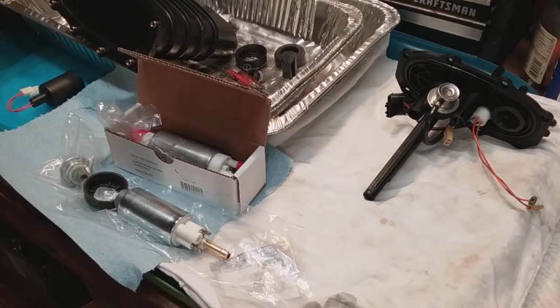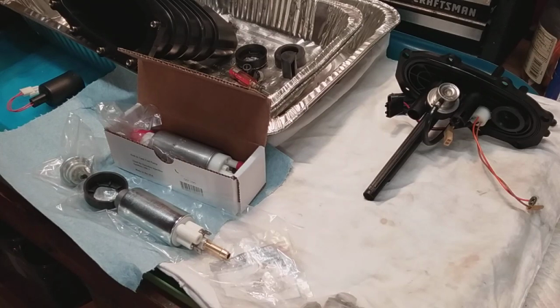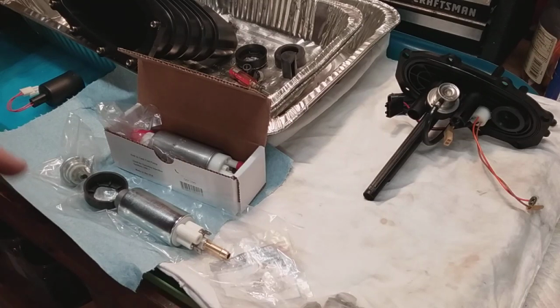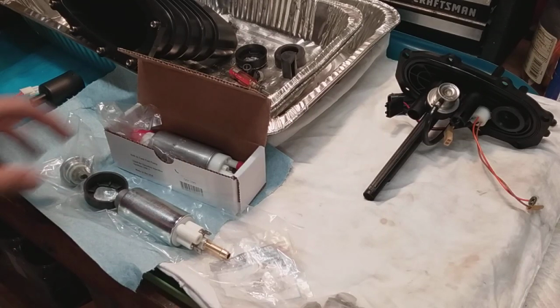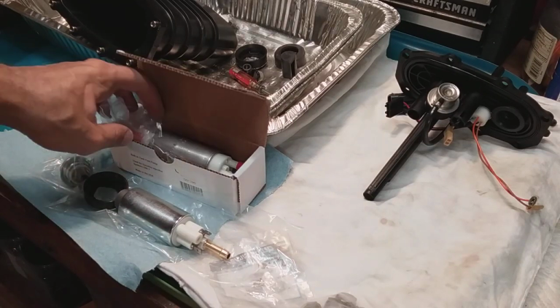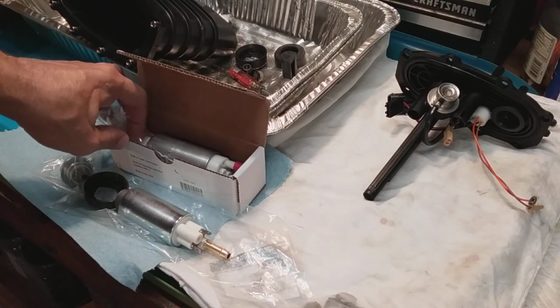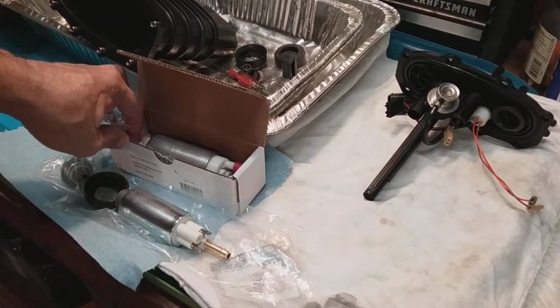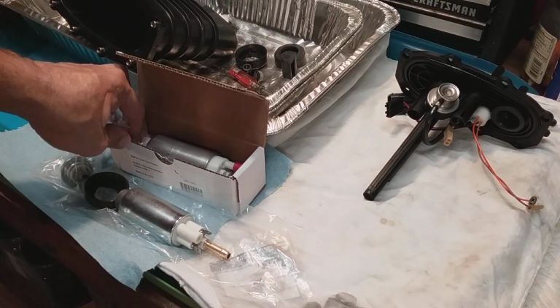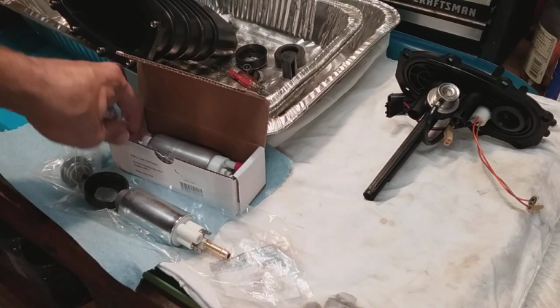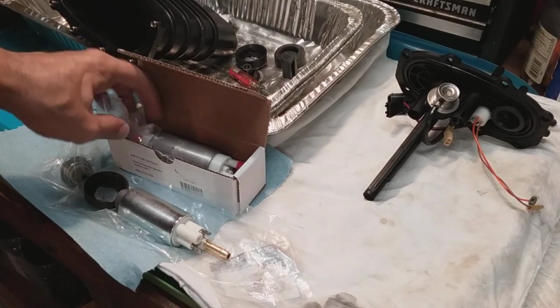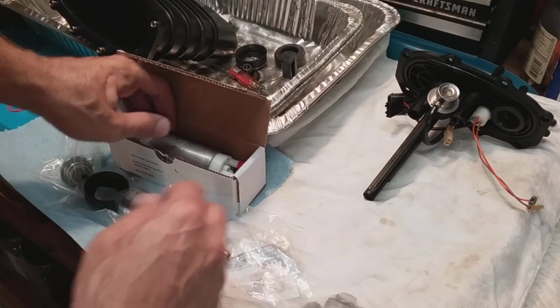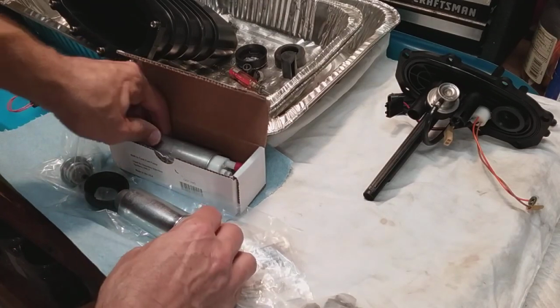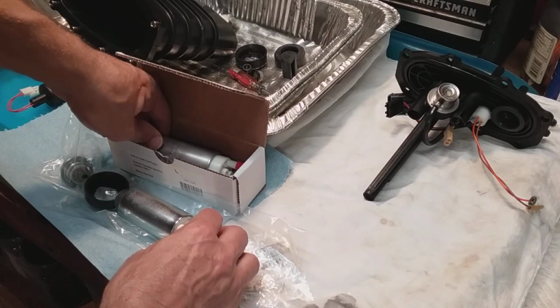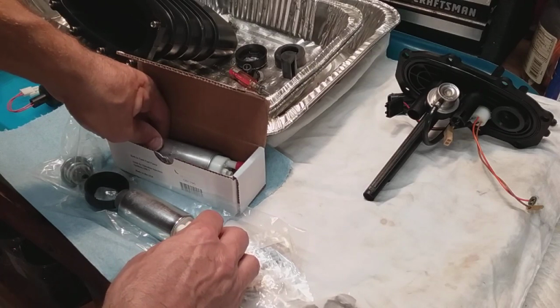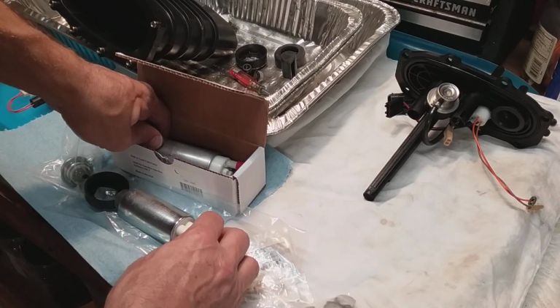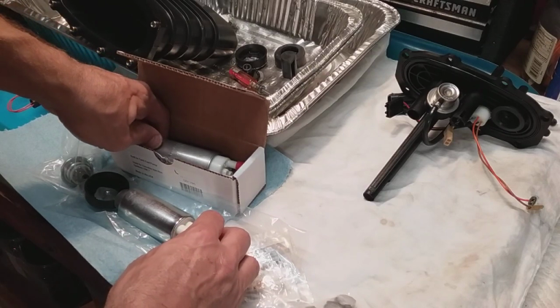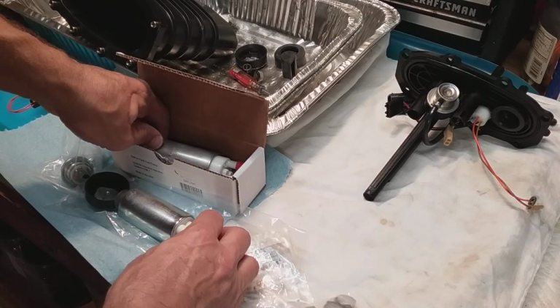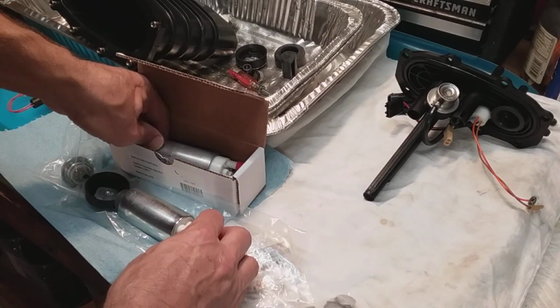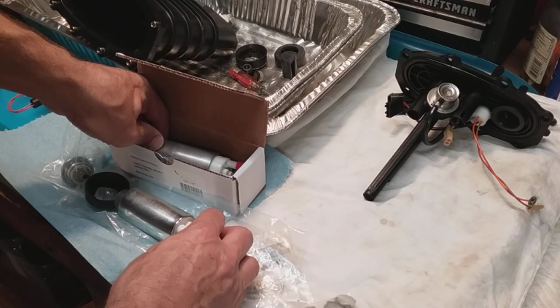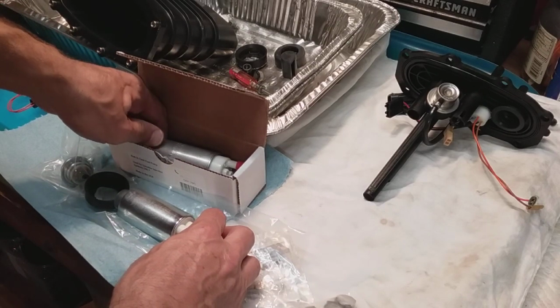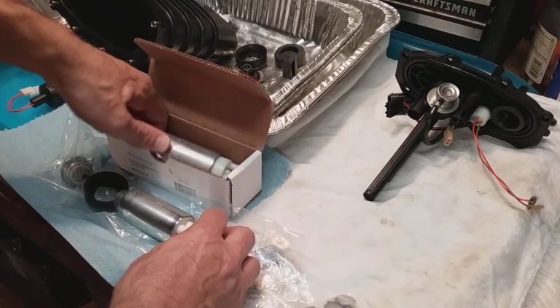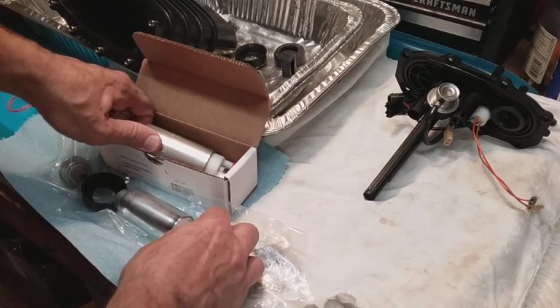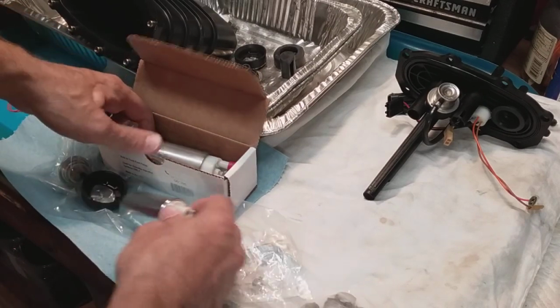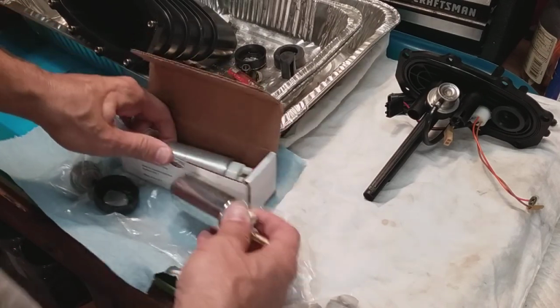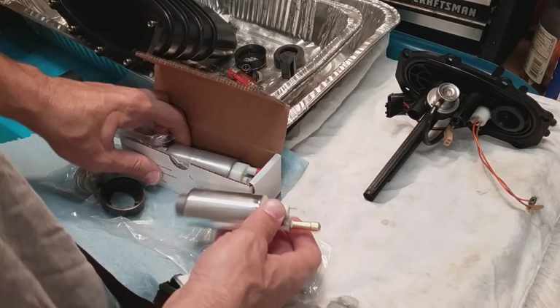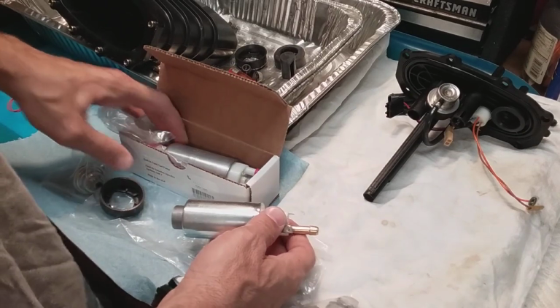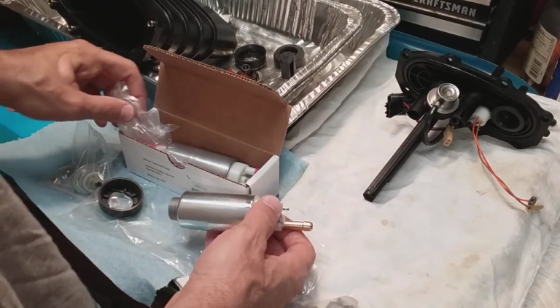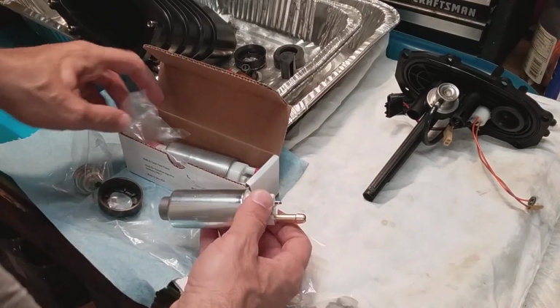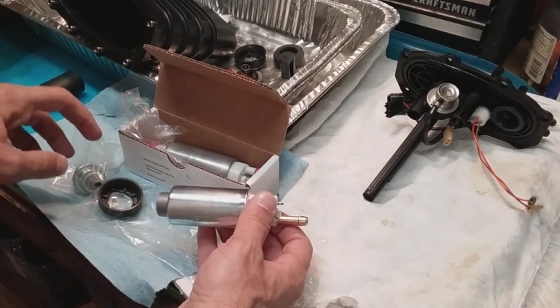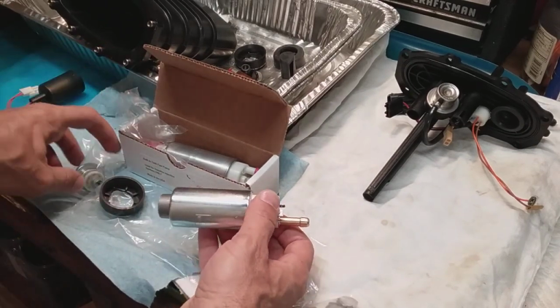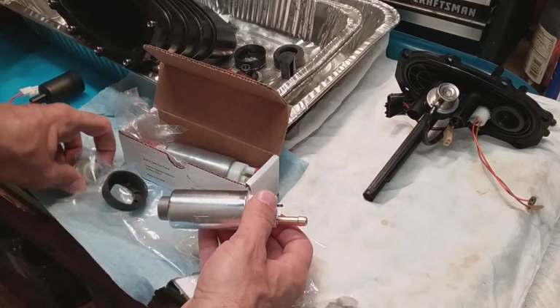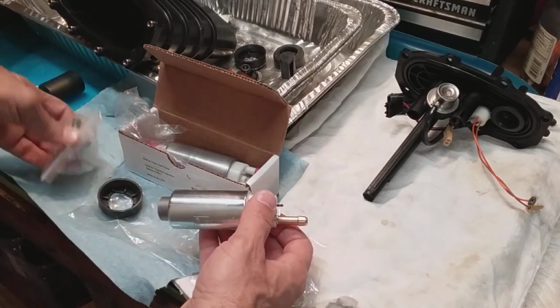Hey guys, thought I'd show you what I got from High Flow Fuel for the Mercury outboard 90 horsepower. Mine's a 2011 four-stroke 90, and here's what came in my kit for $220, which I put the link in the previous video.